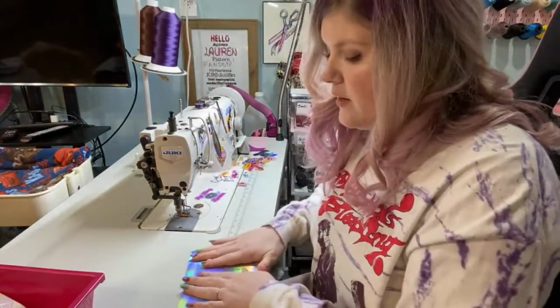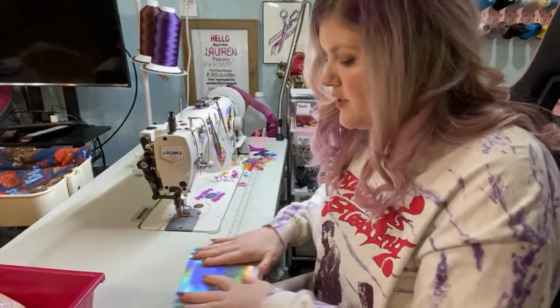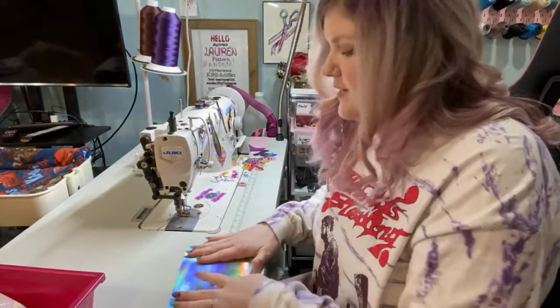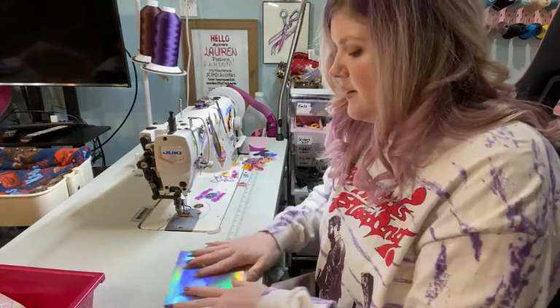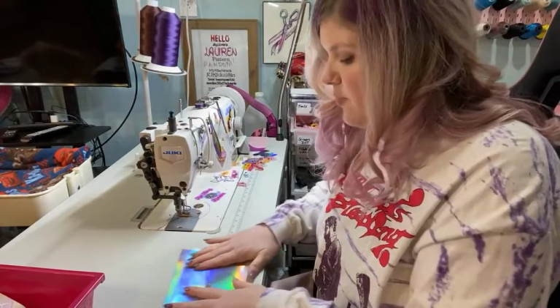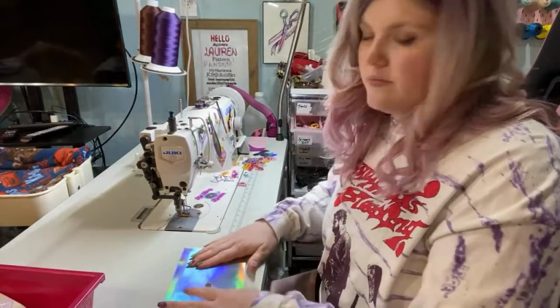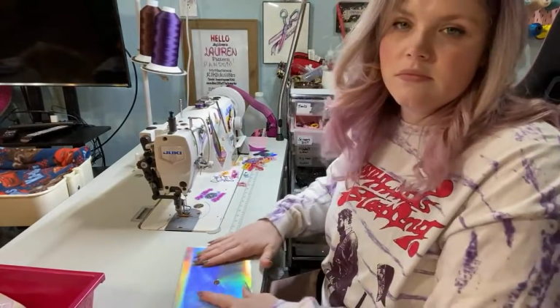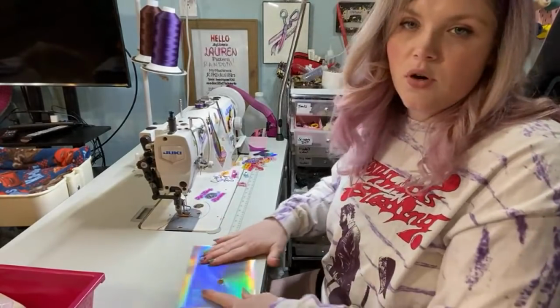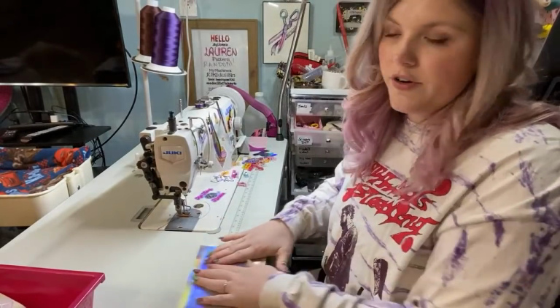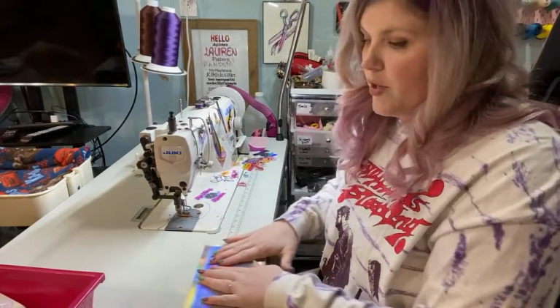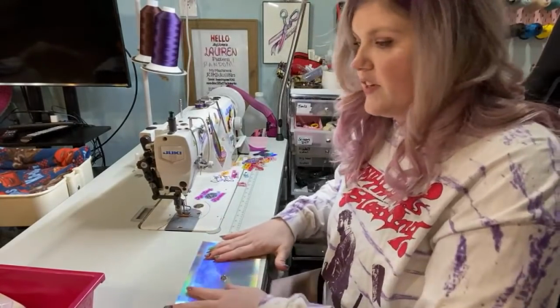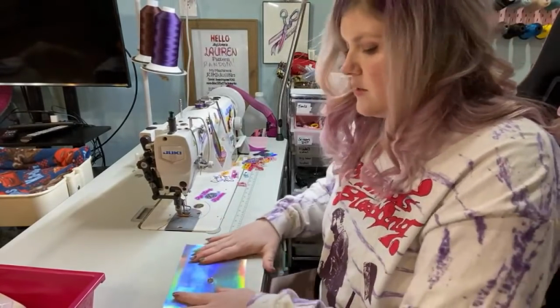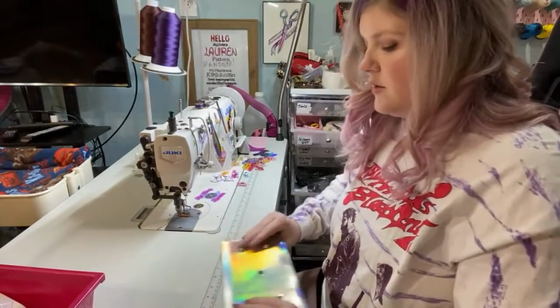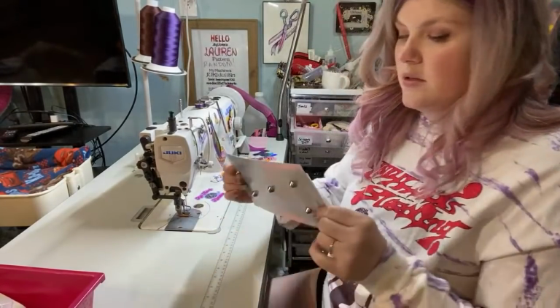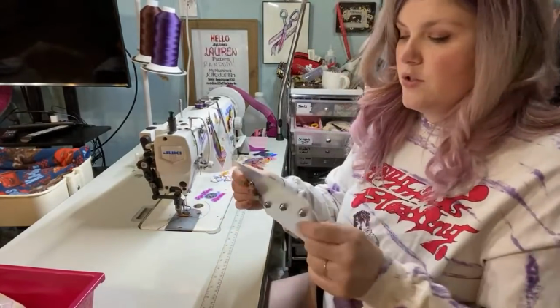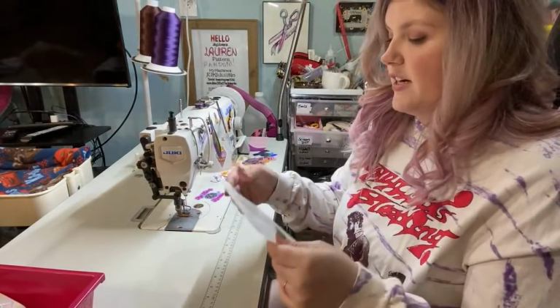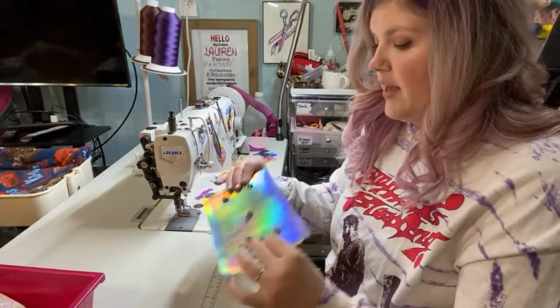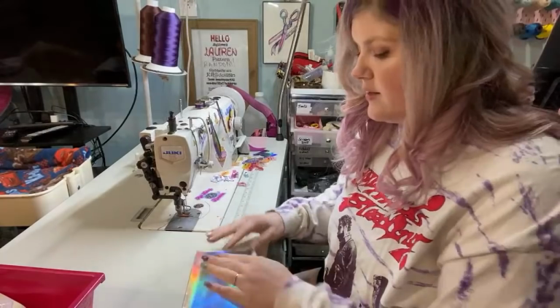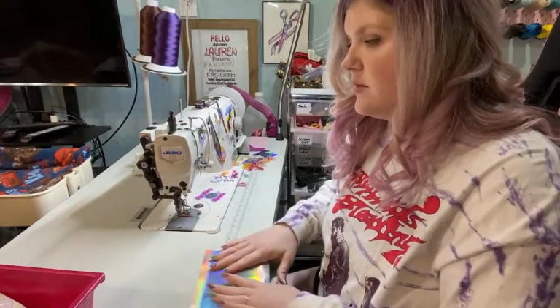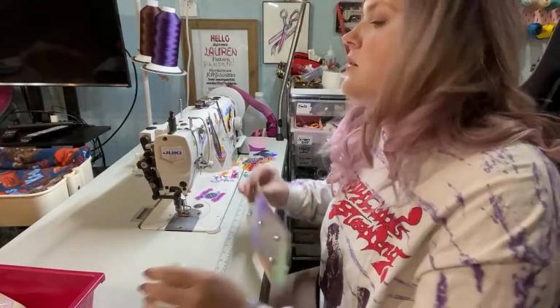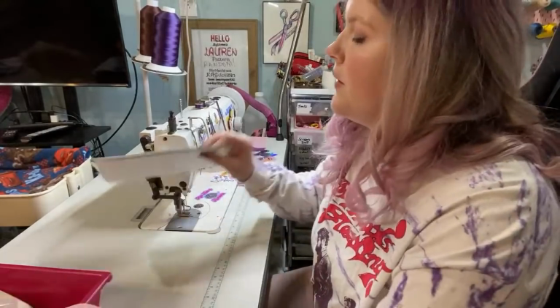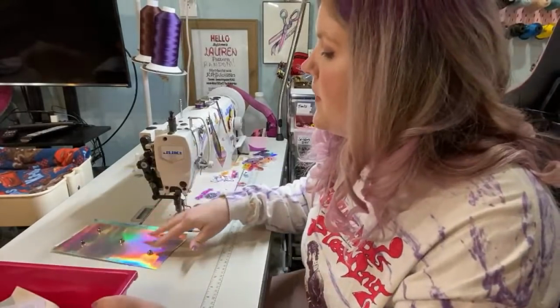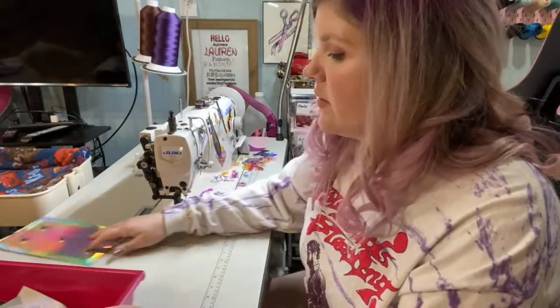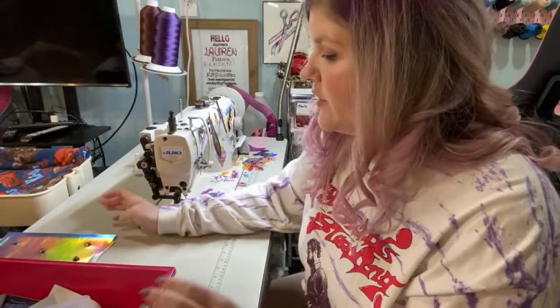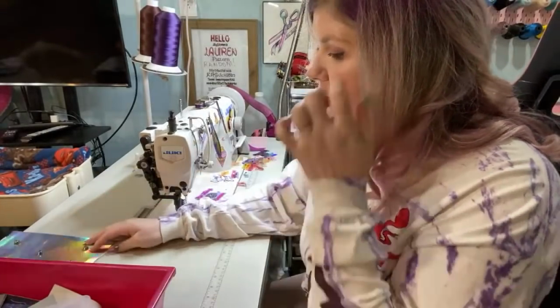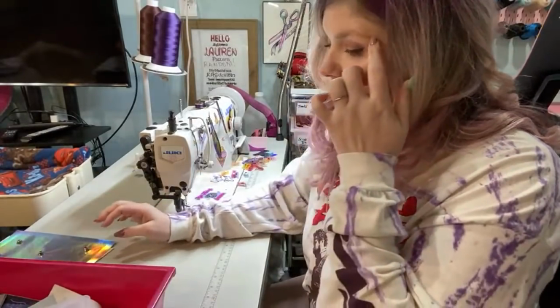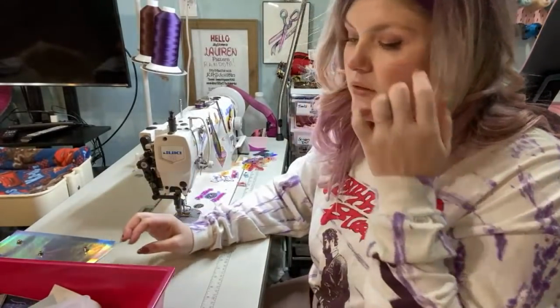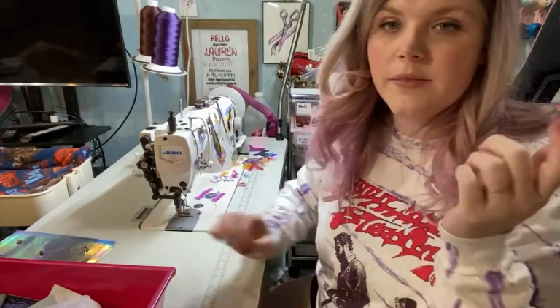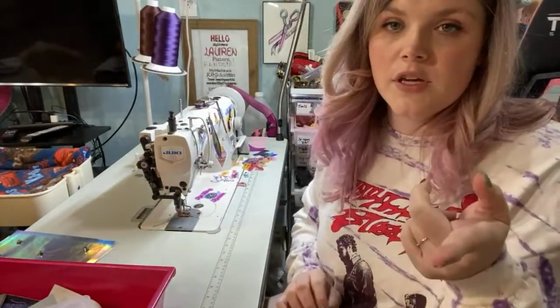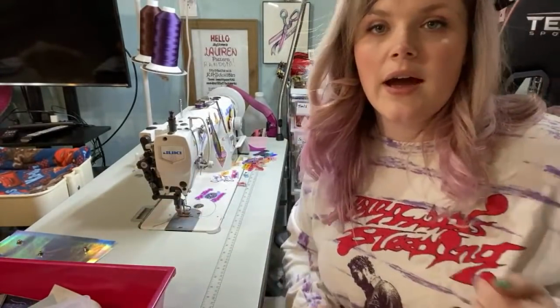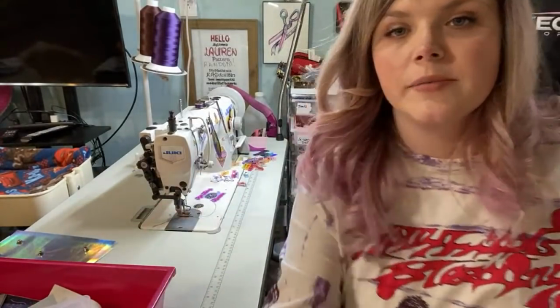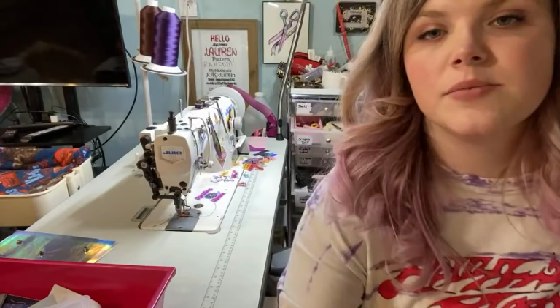I just added duct tape to the bottom over the purse feet to protect my hands when we sew it all together. I'm going to really quick iron my zippers.